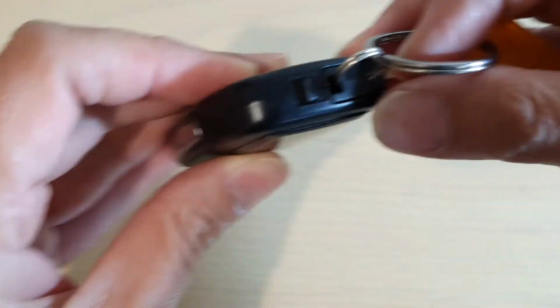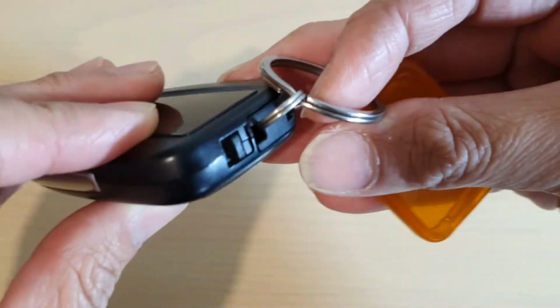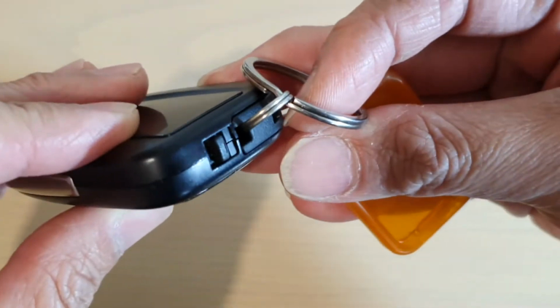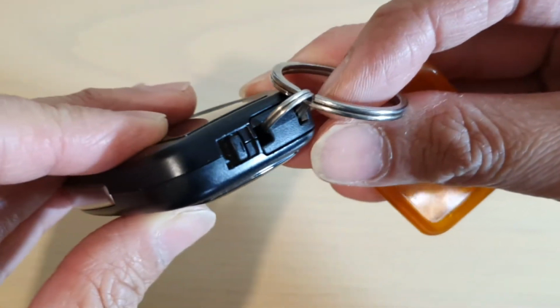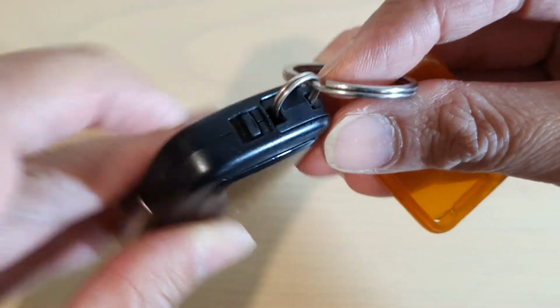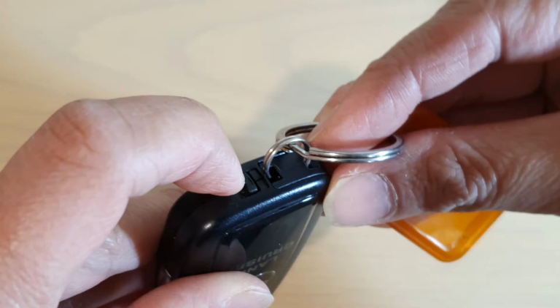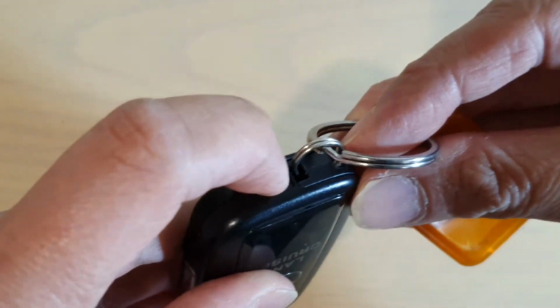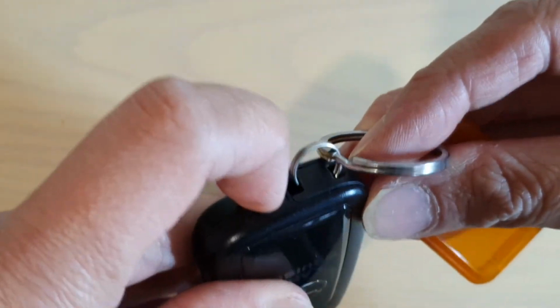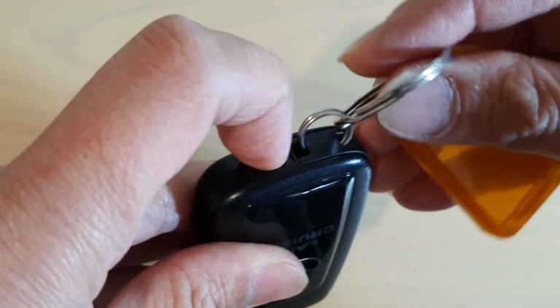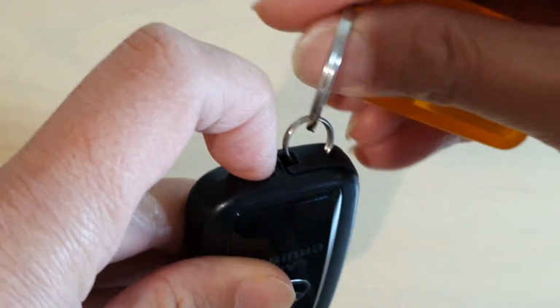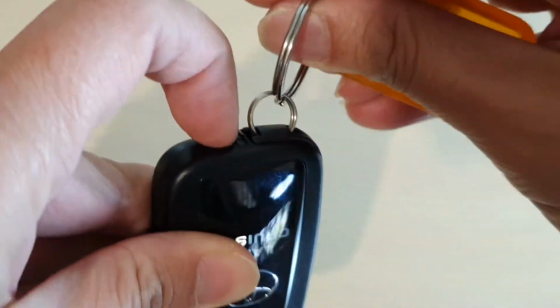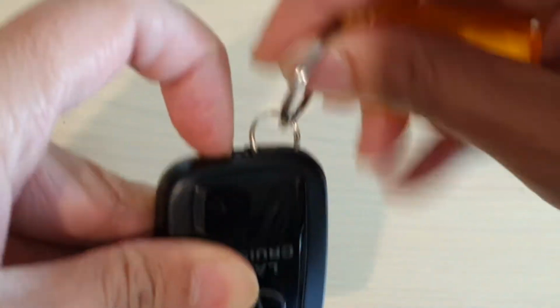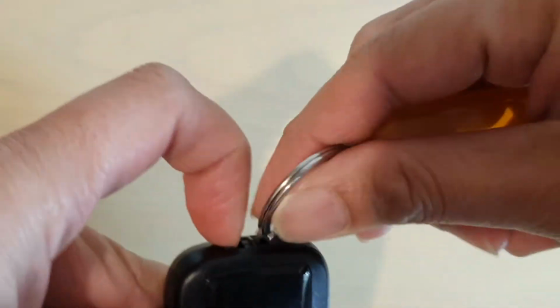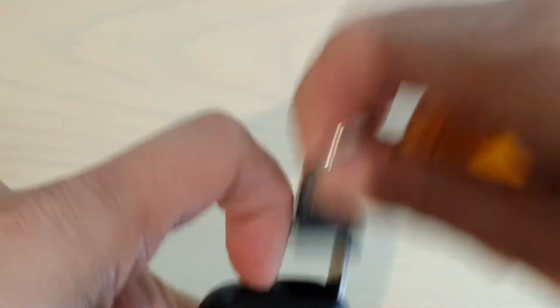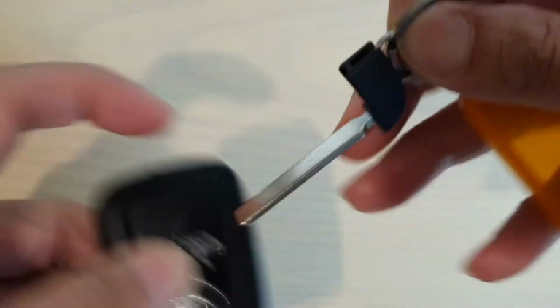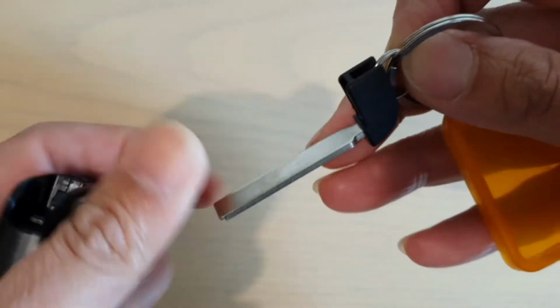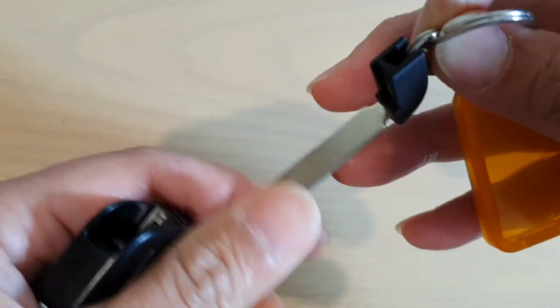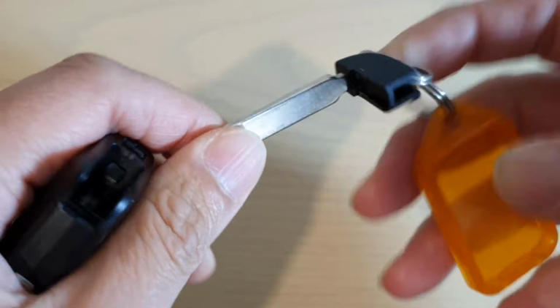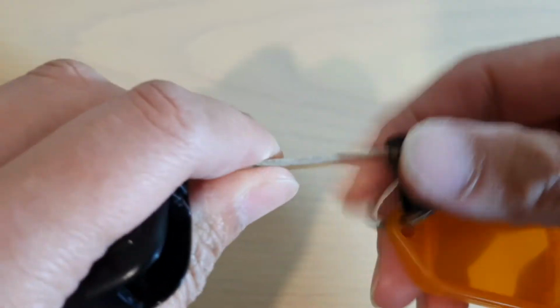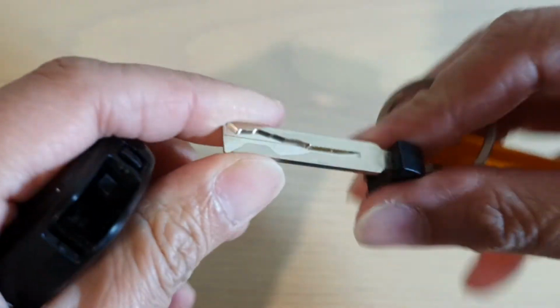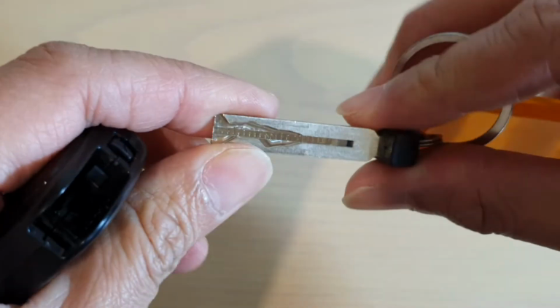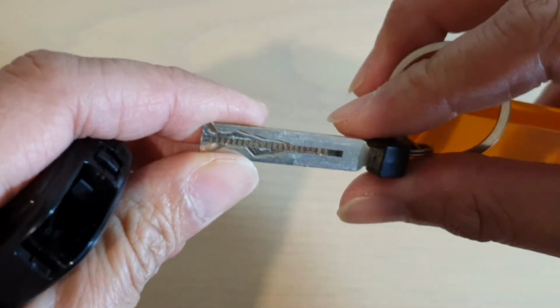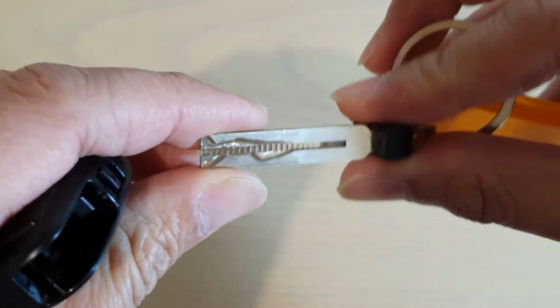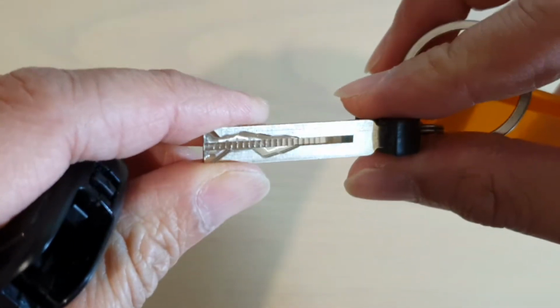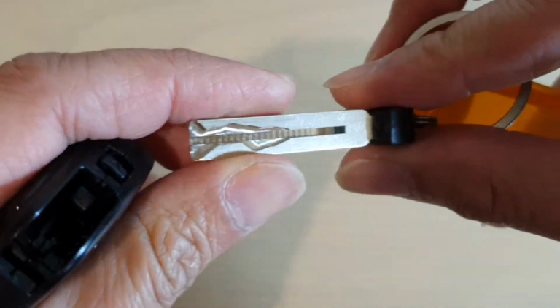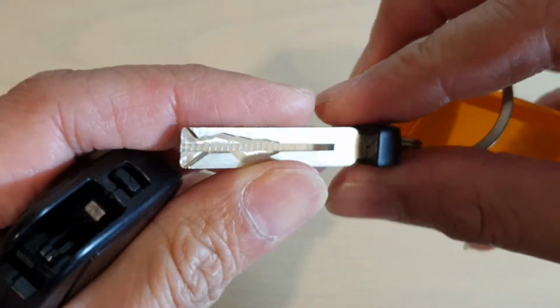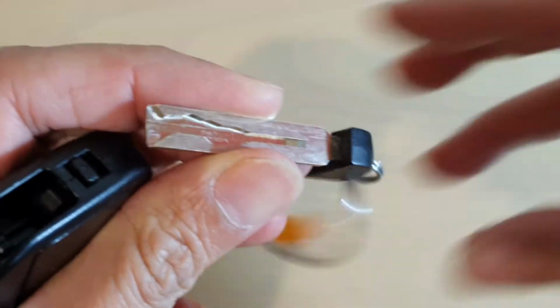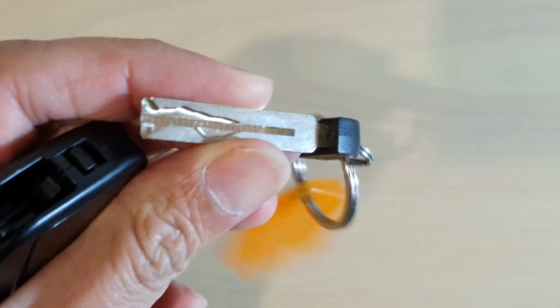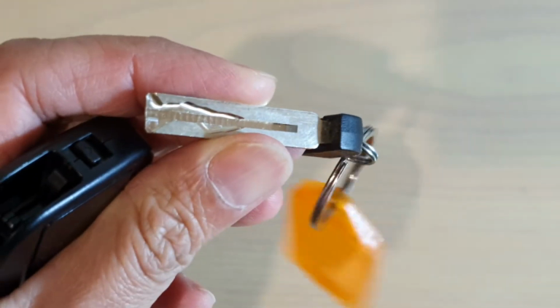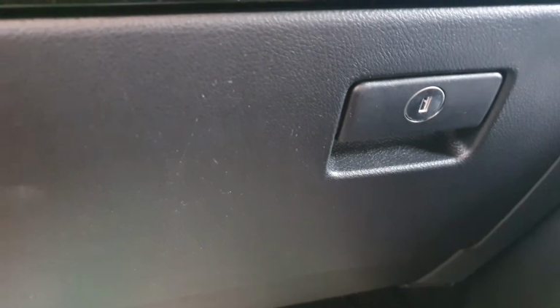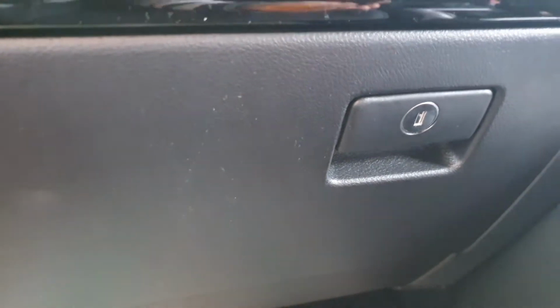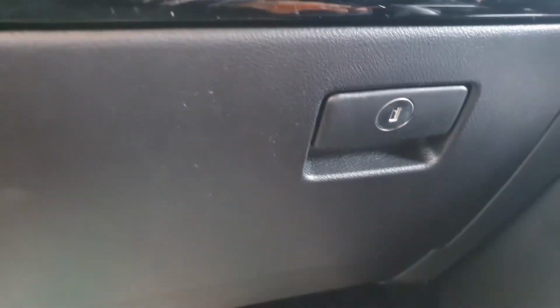There is a clip — you want to pull this and then pull out the key. With this key you can lock and unlock your glove box as well as your spare tire. Let's test it out to see if it works.